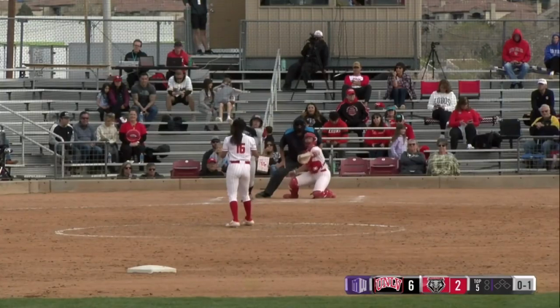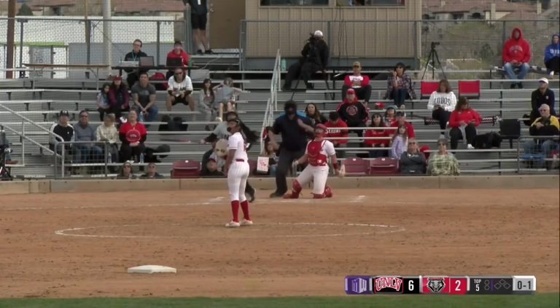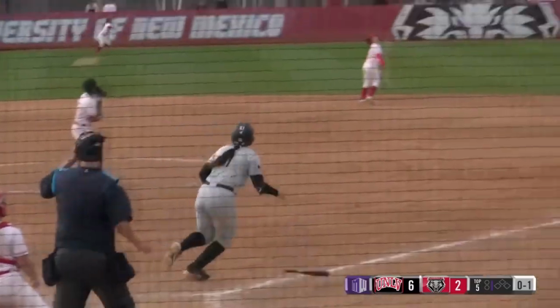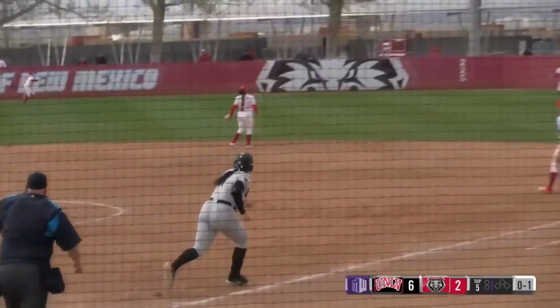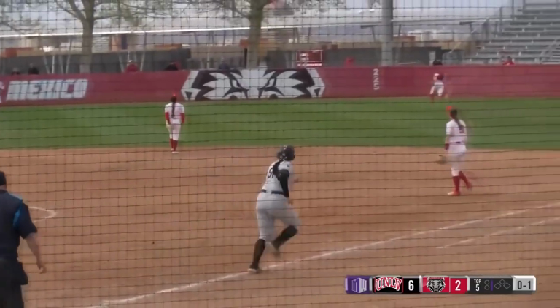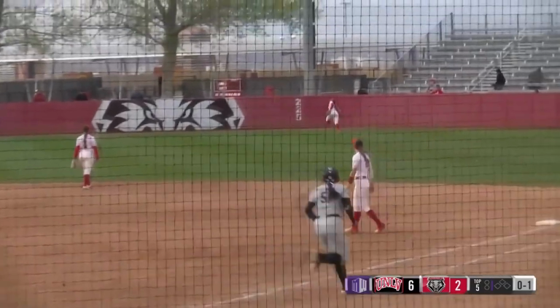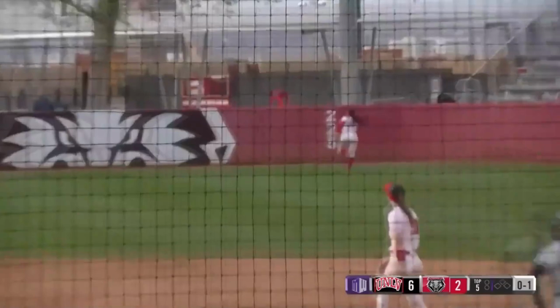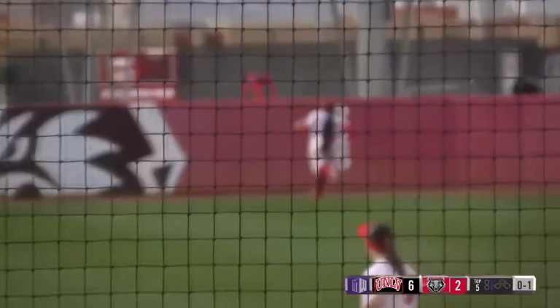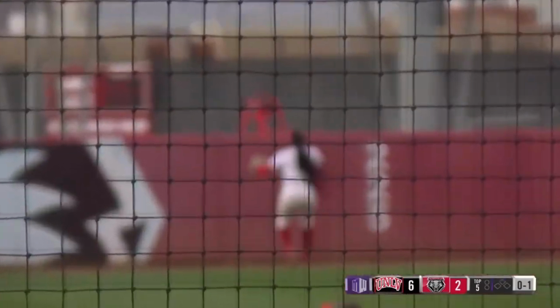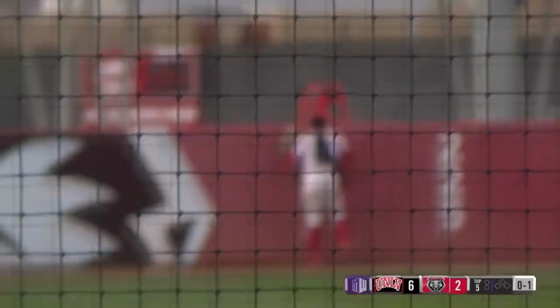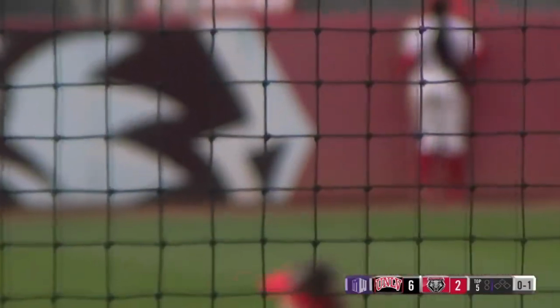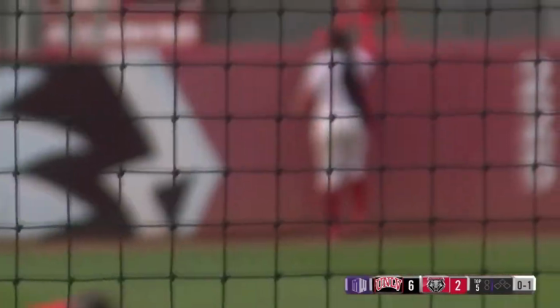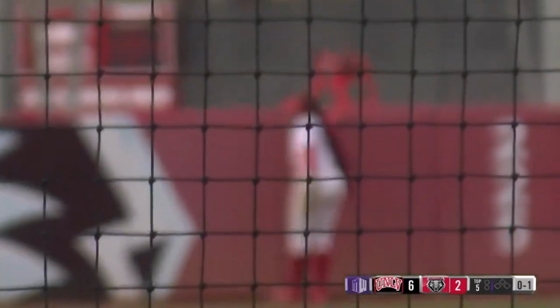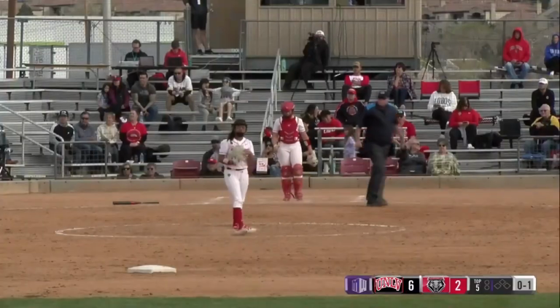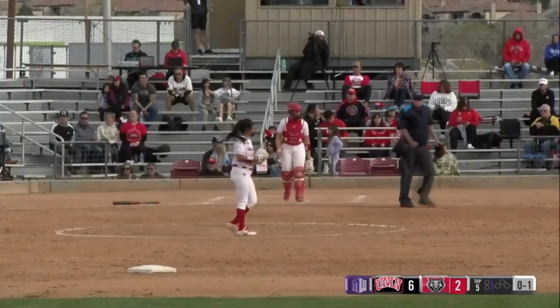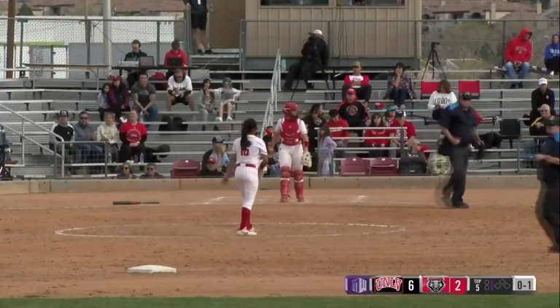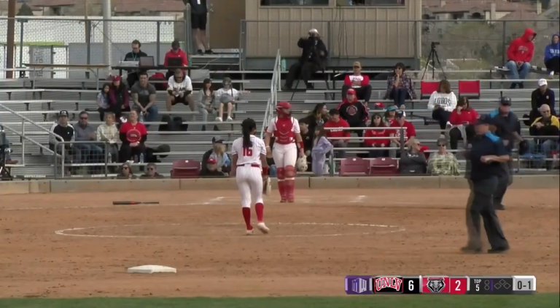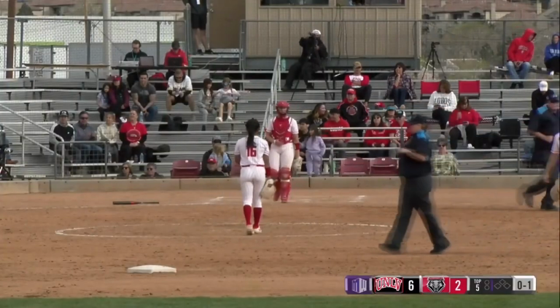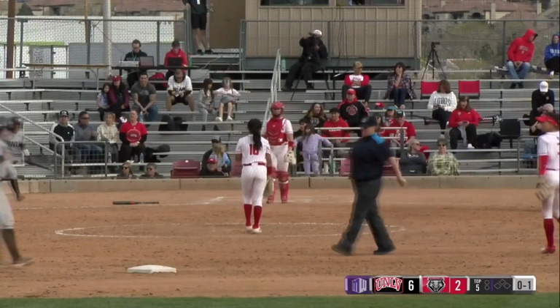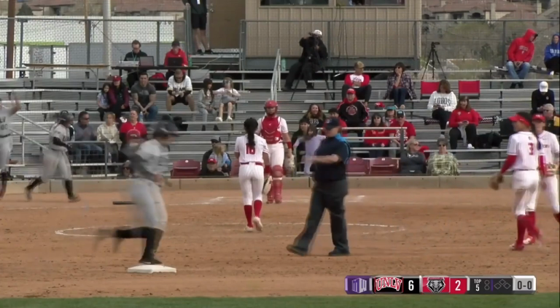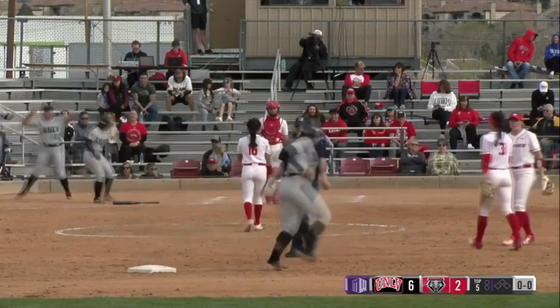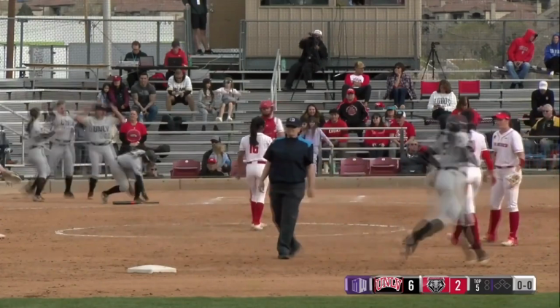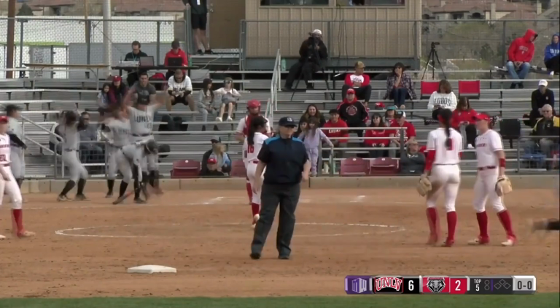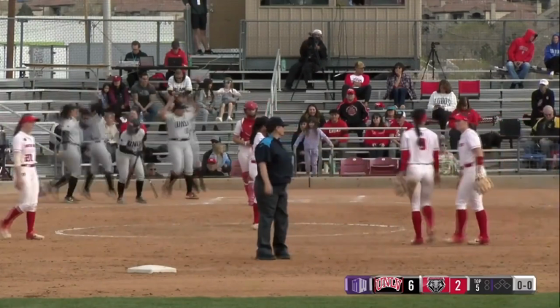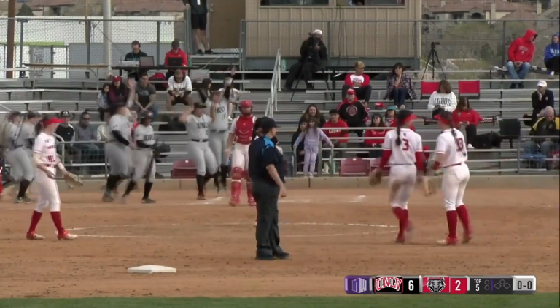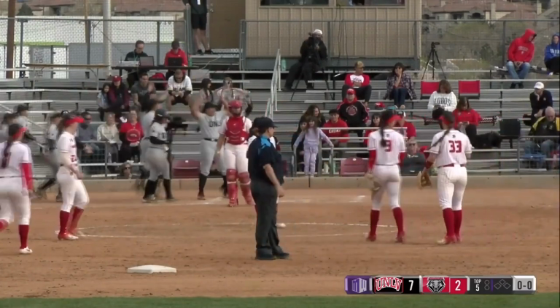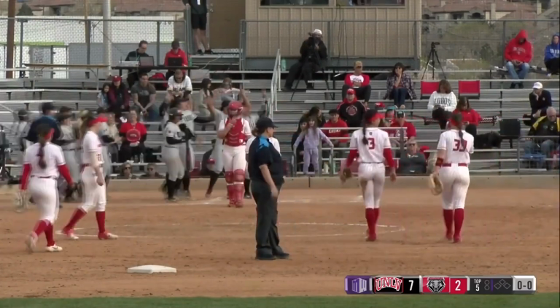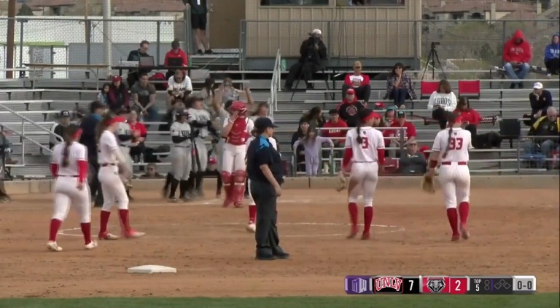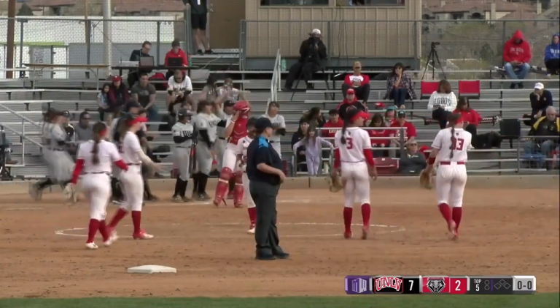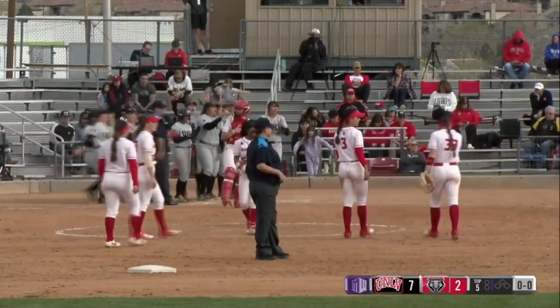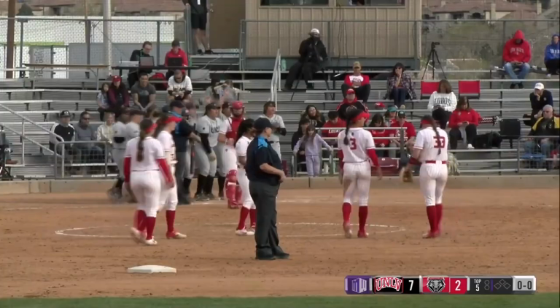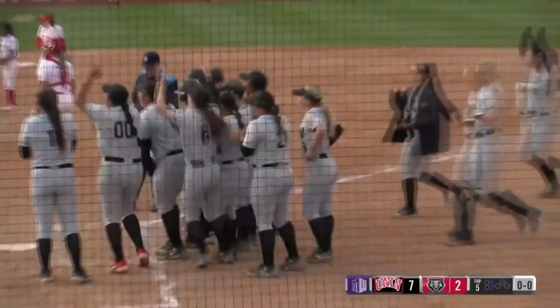Lefty on lefty here, and this pitch goes deep to right center field — that is the fourth home run of the game for the Rebels. No doubt about it as Alyssa Trejo clears the wall. It's 7-2 as UNLV continues to flex their muscles today.